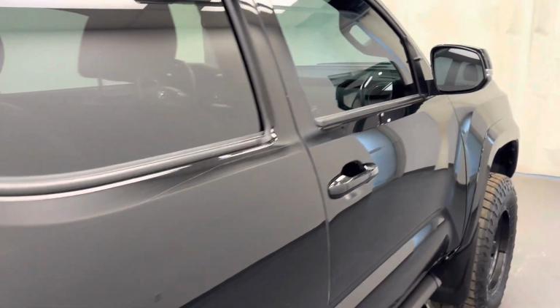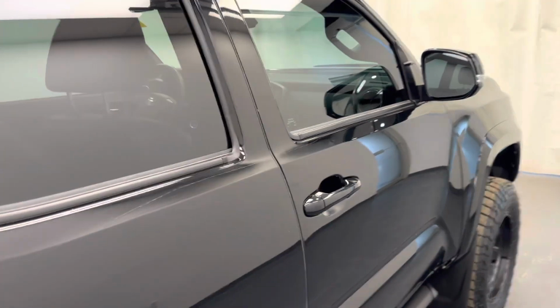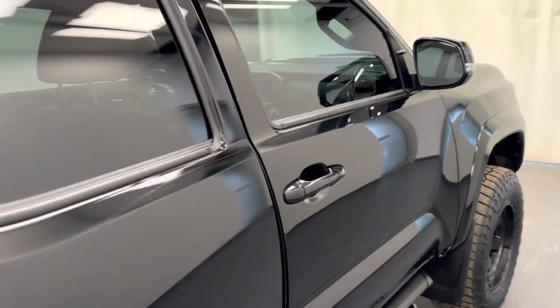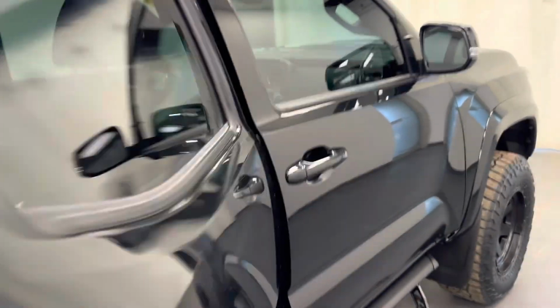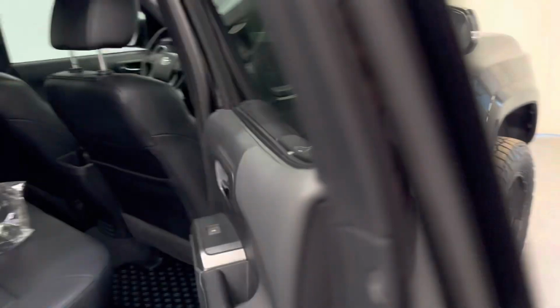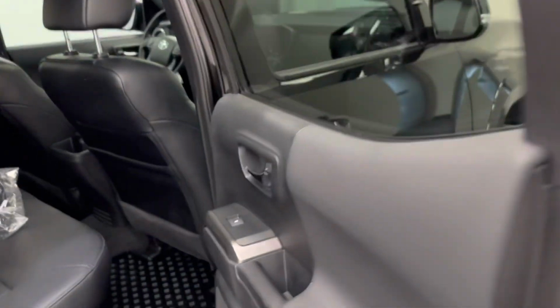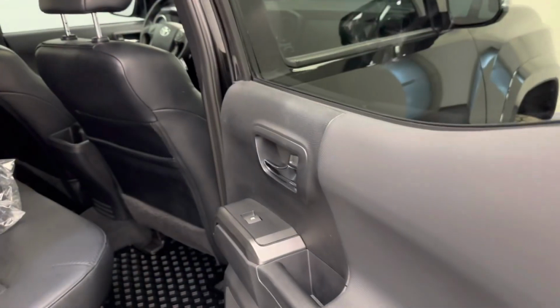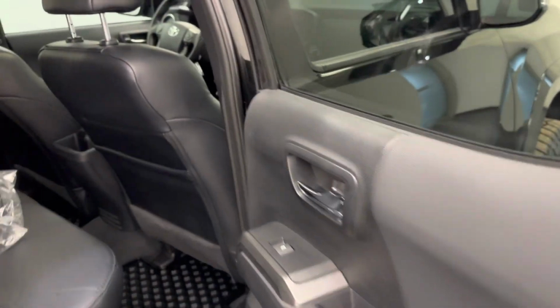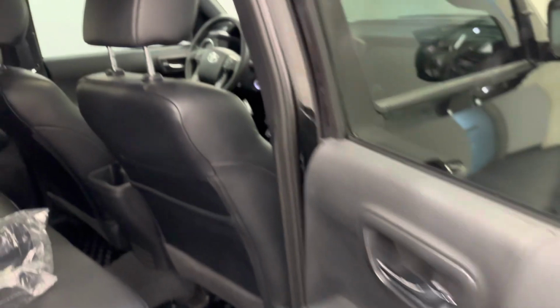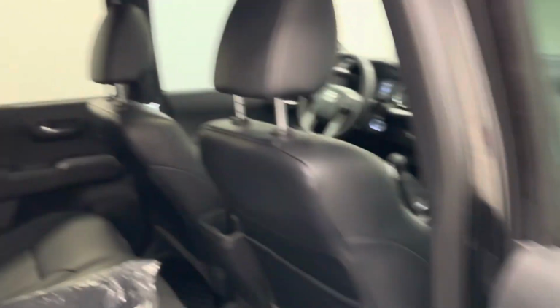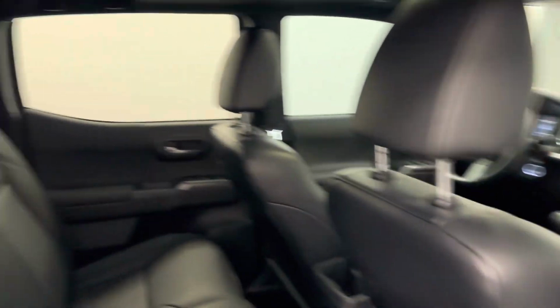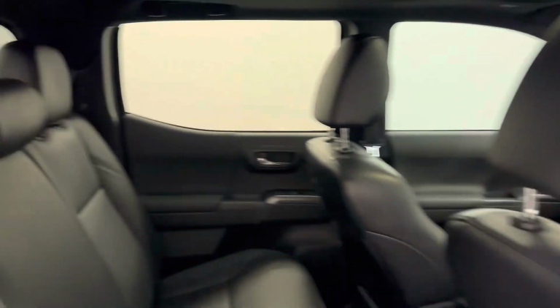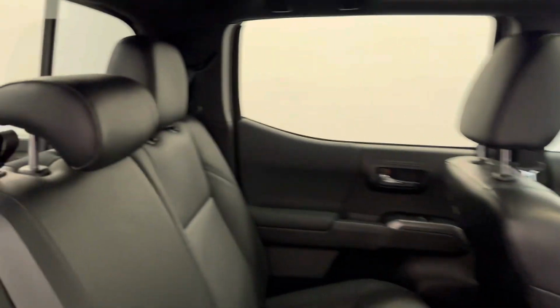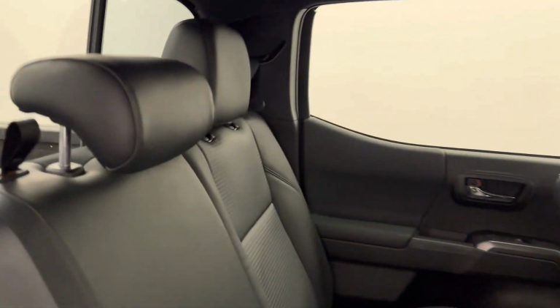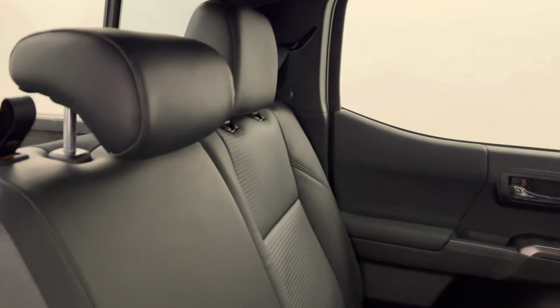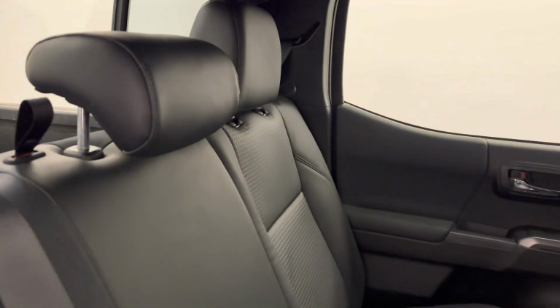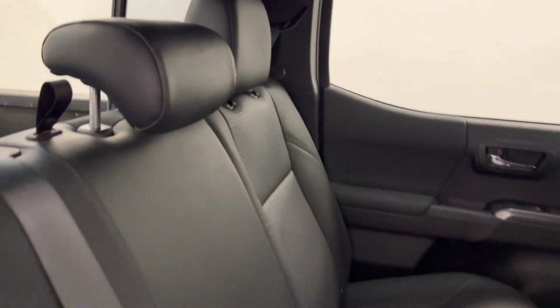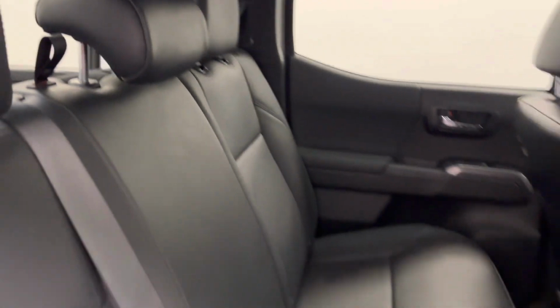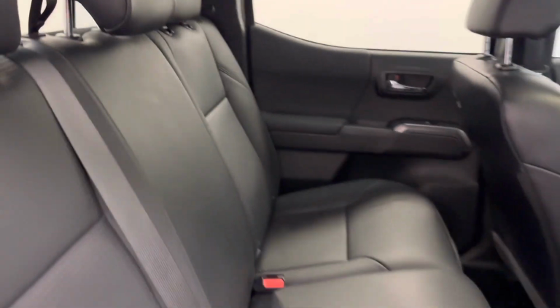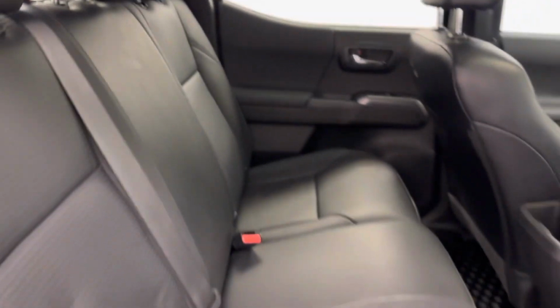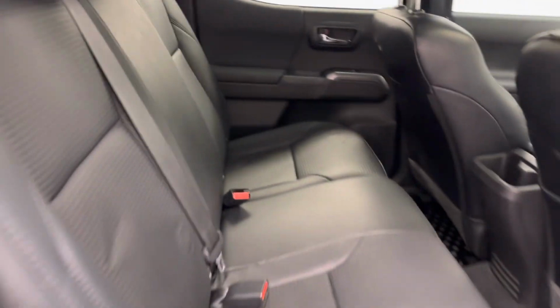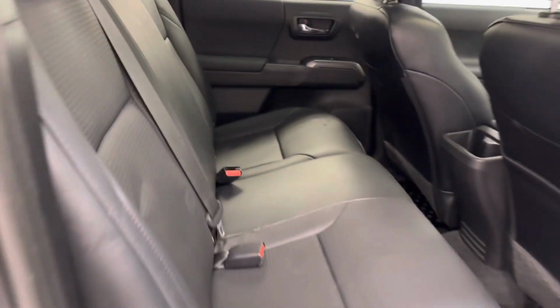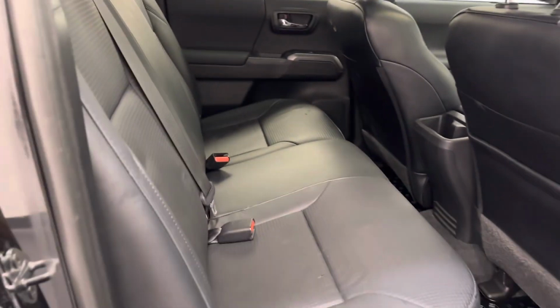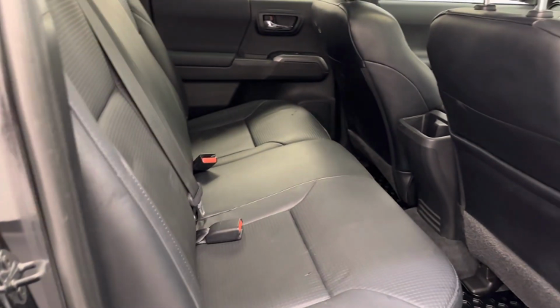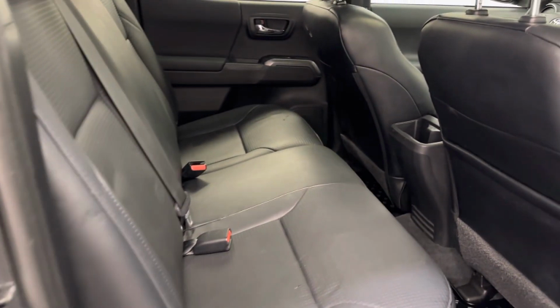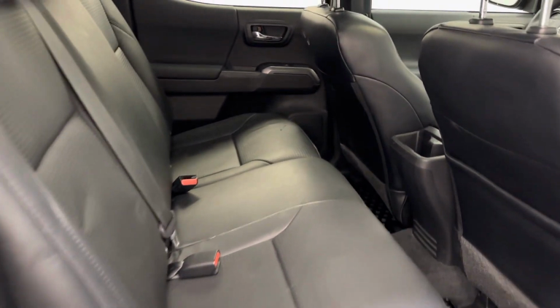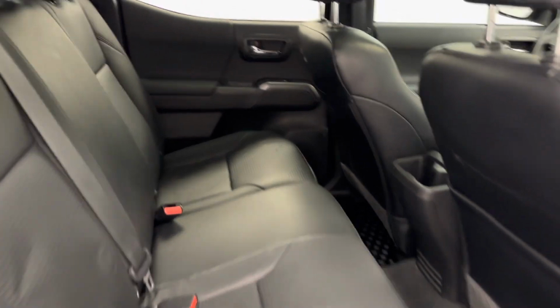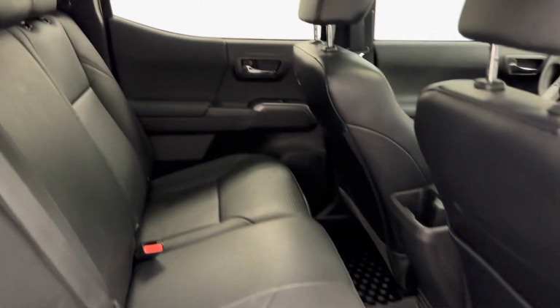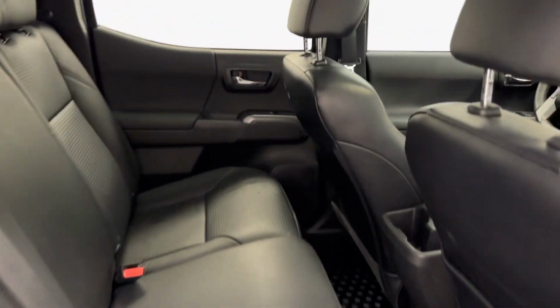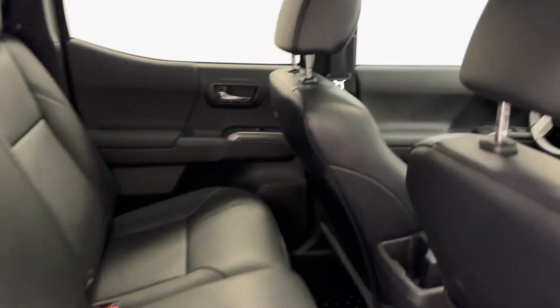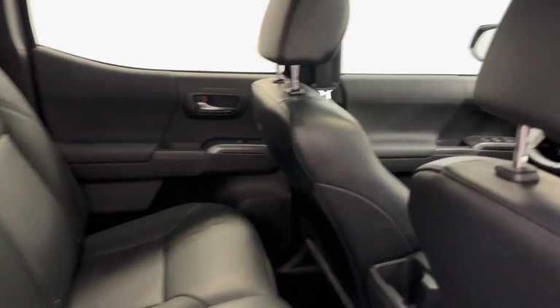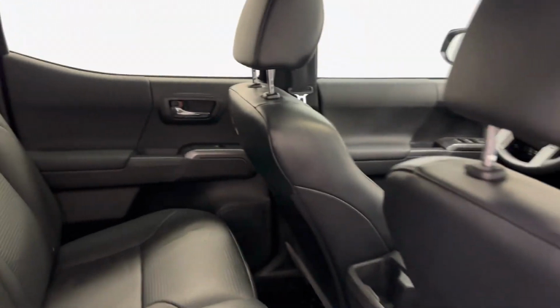Rear options include power windows, 60-40 split bench seats, and you fold those seats out for more storage space.